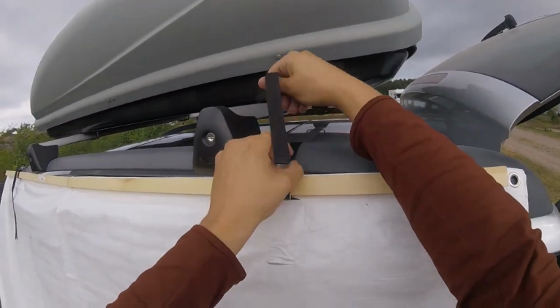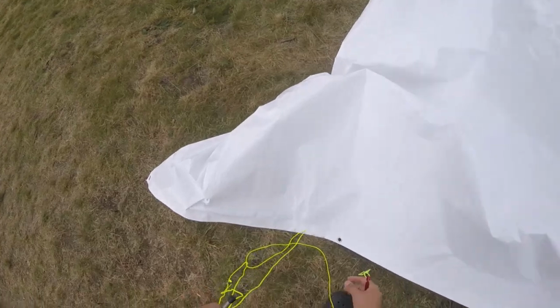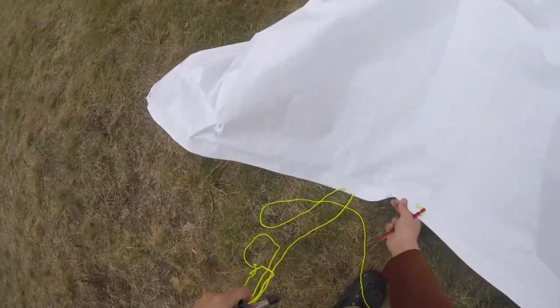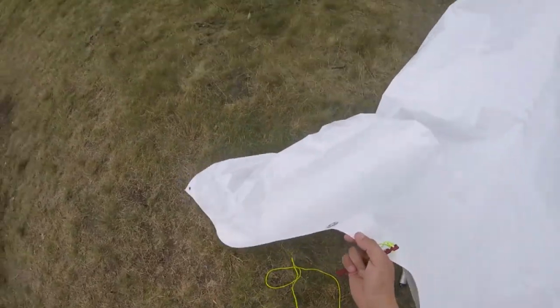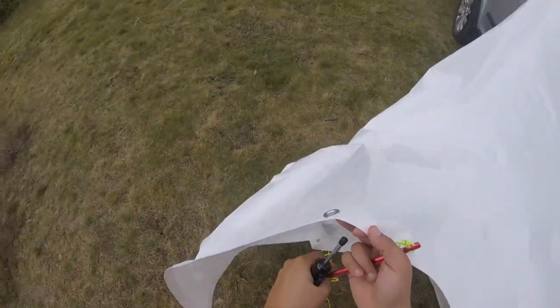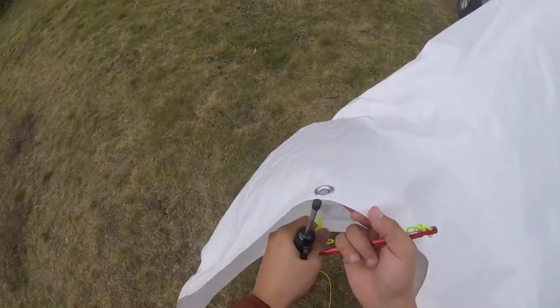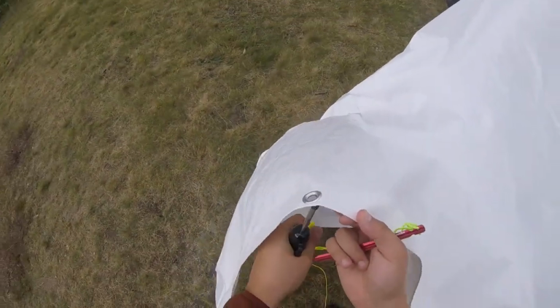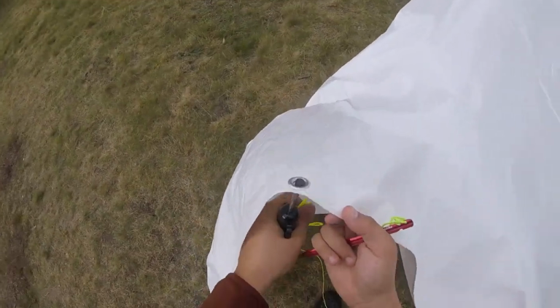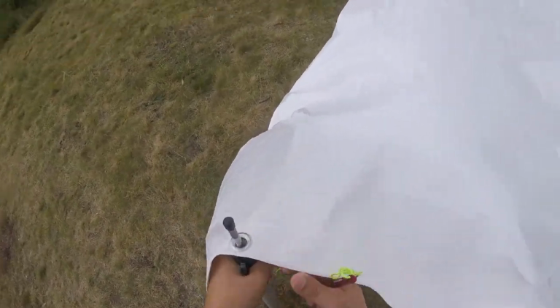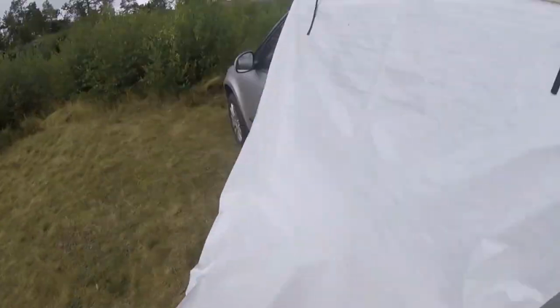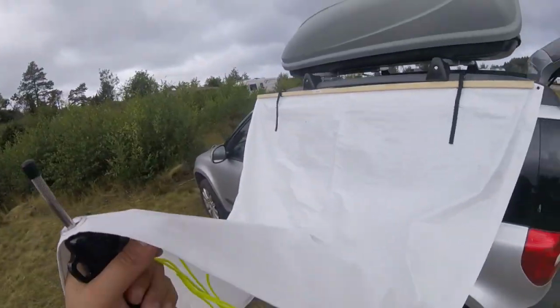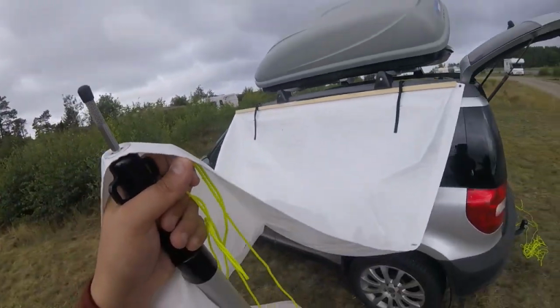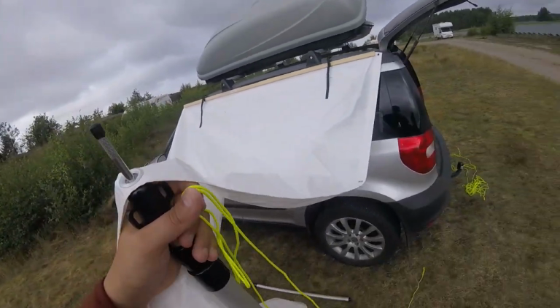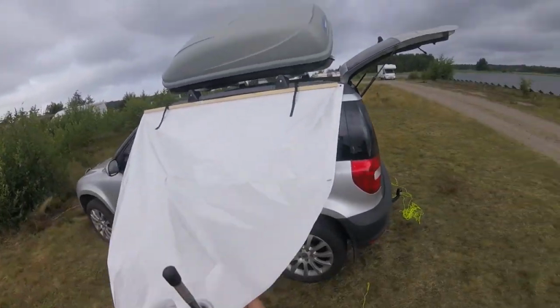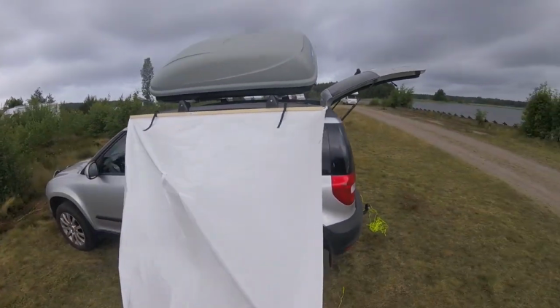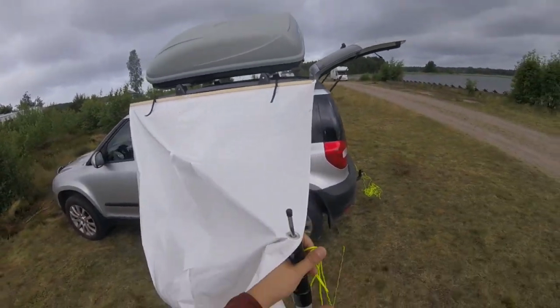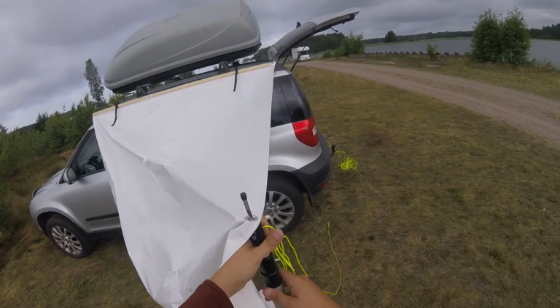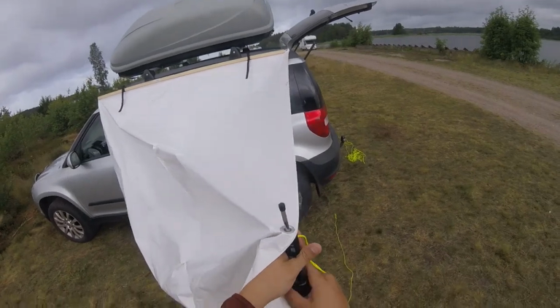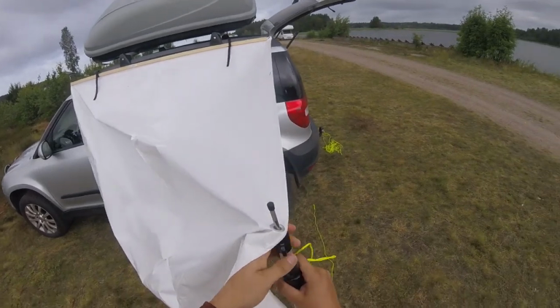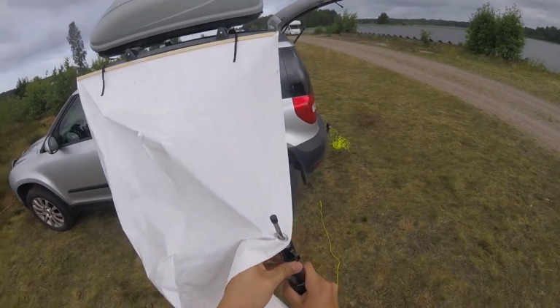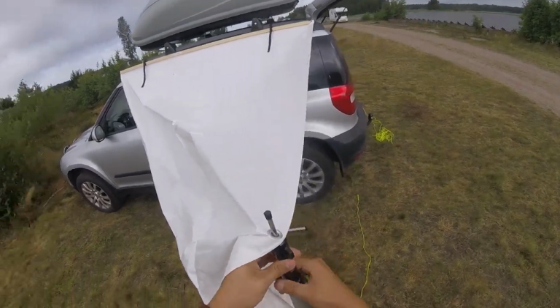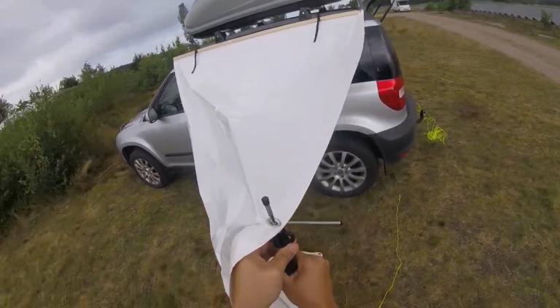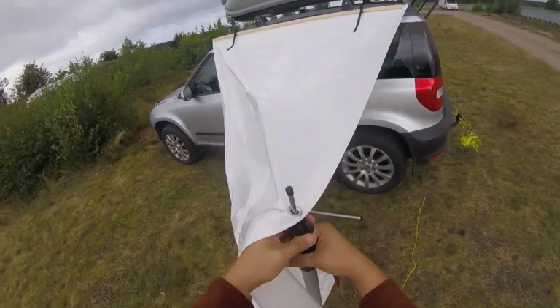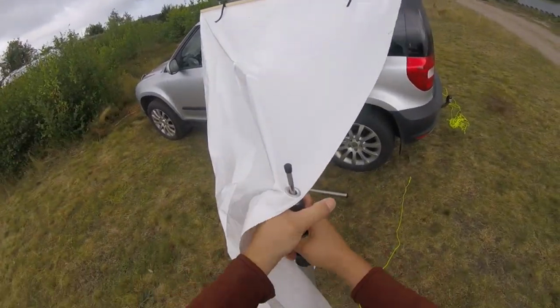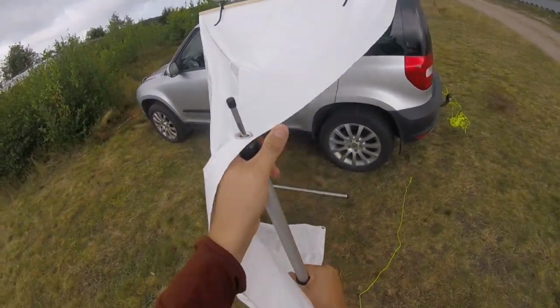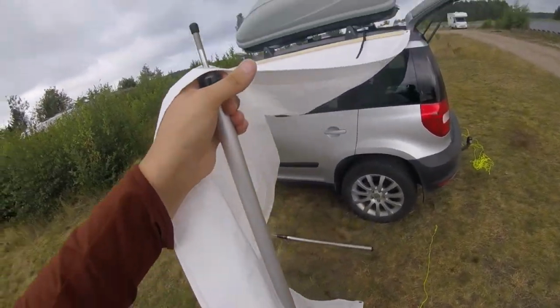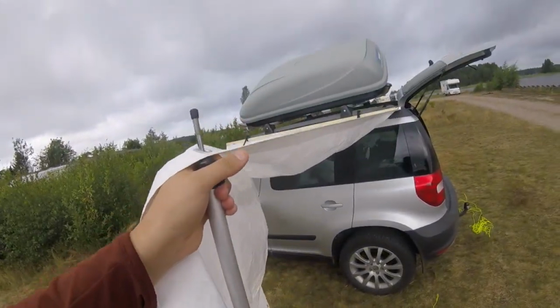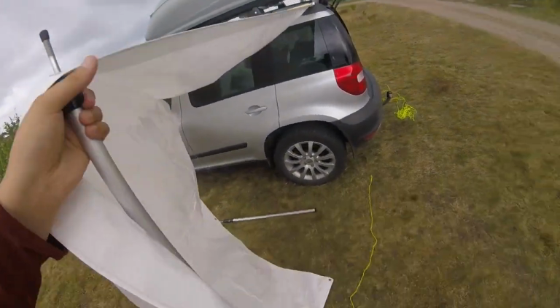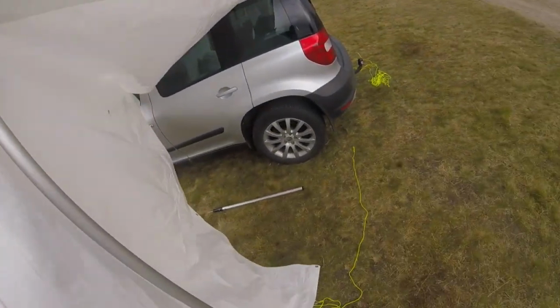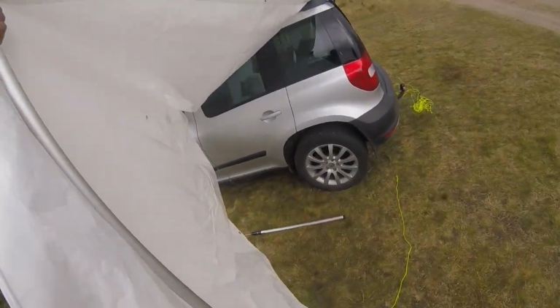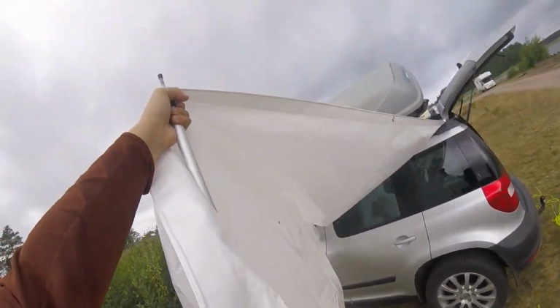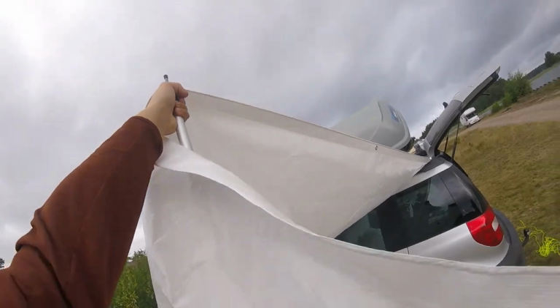You can put it up many different ways. I choose to put the poles not all the way out, then tightening down the end of the tarp. This gives more headroom and I think it's cosier.